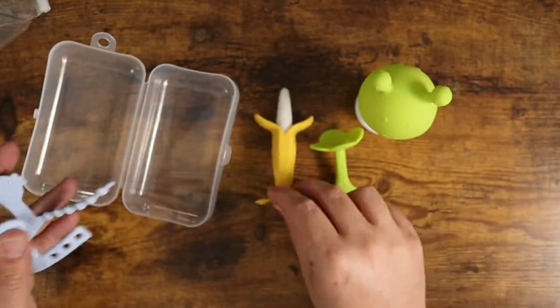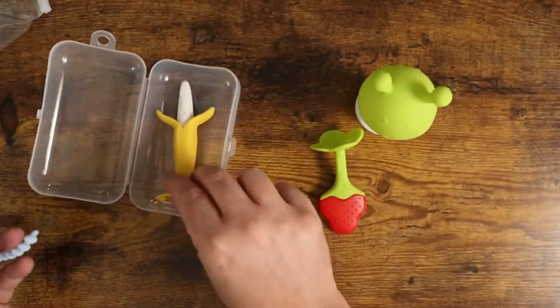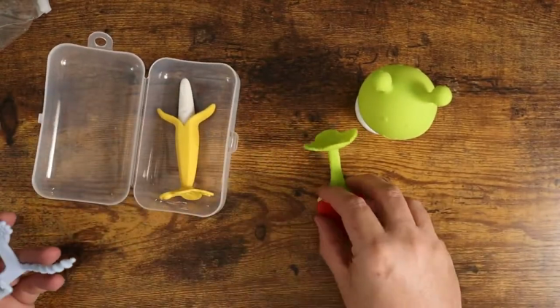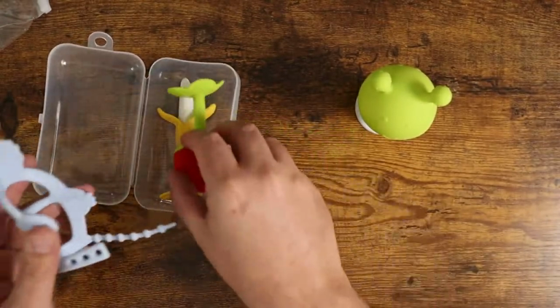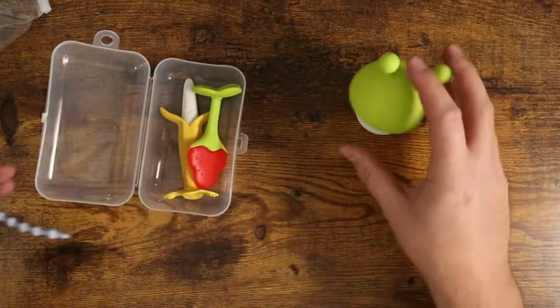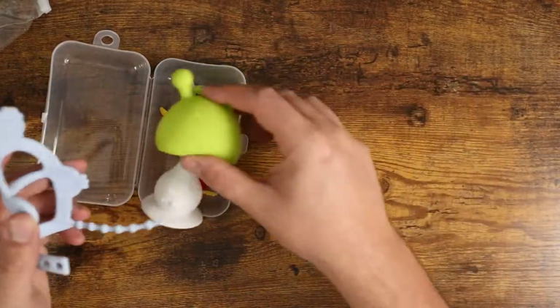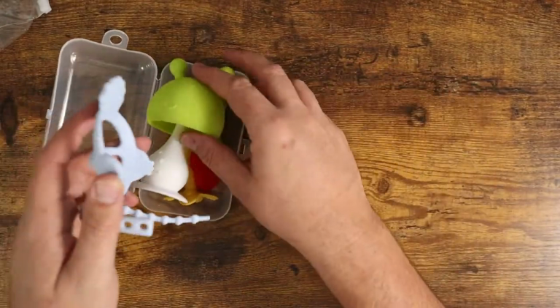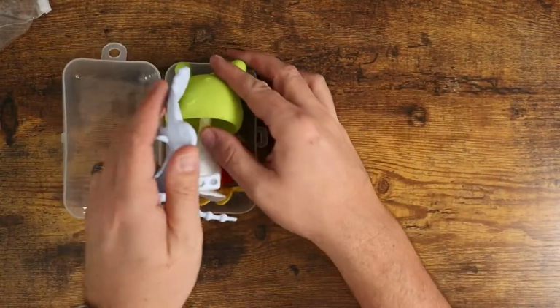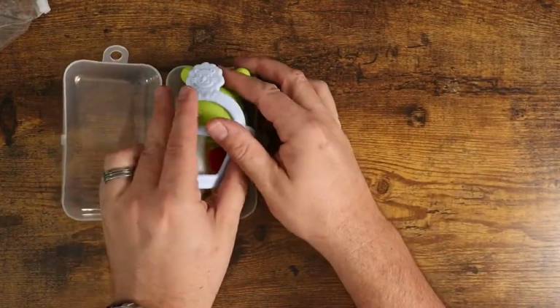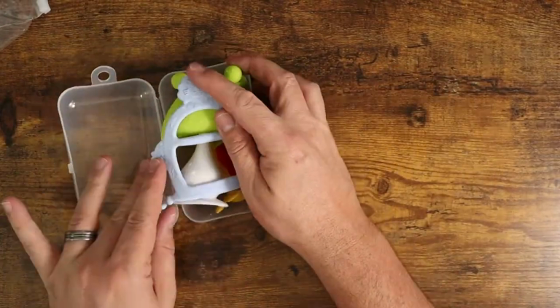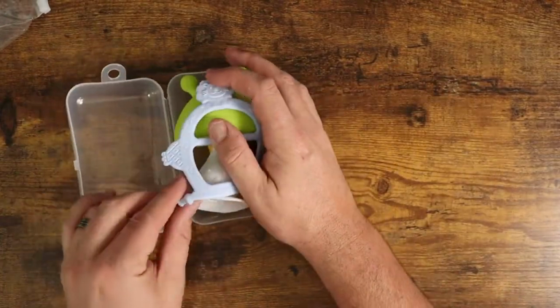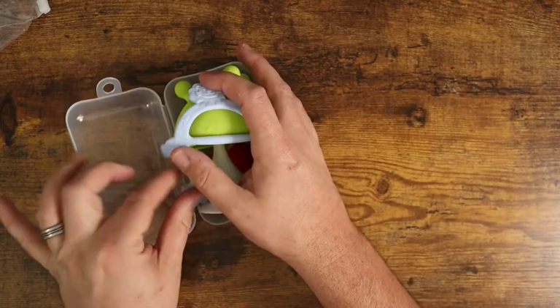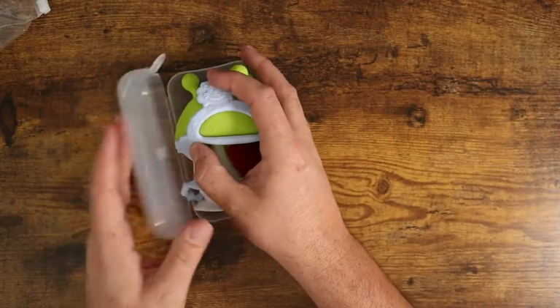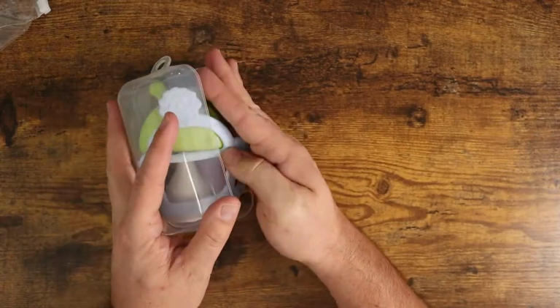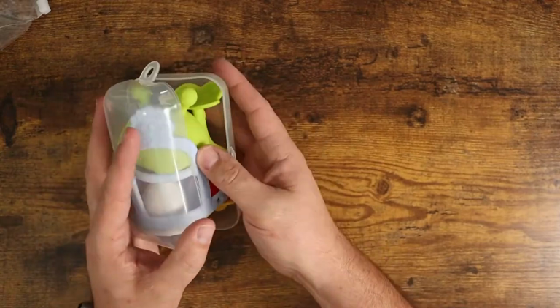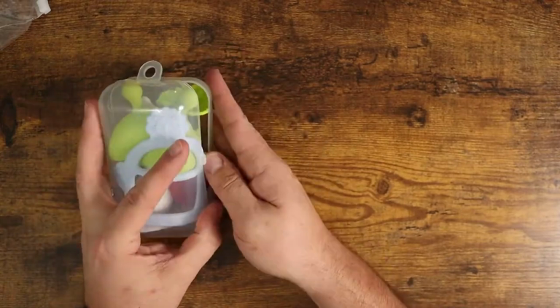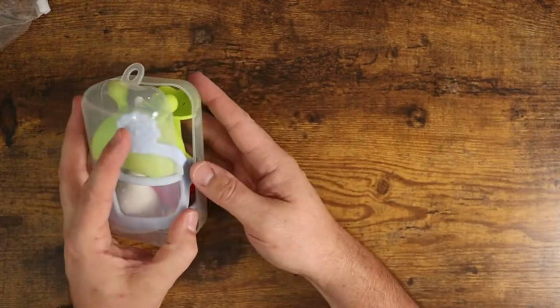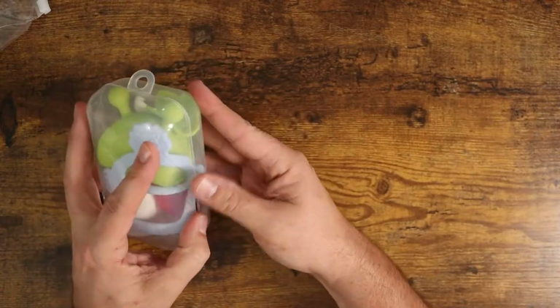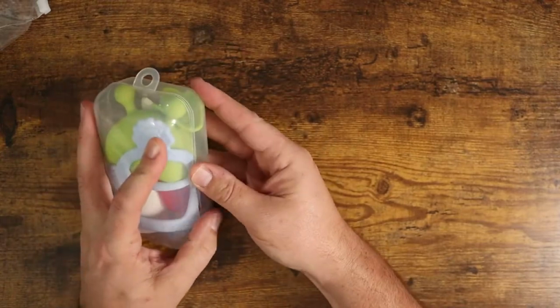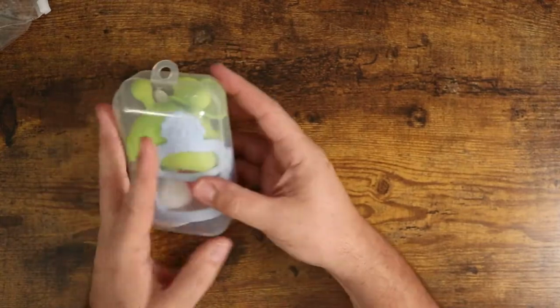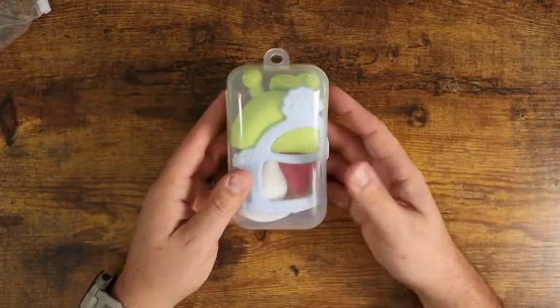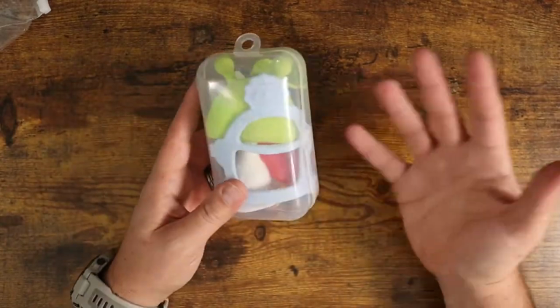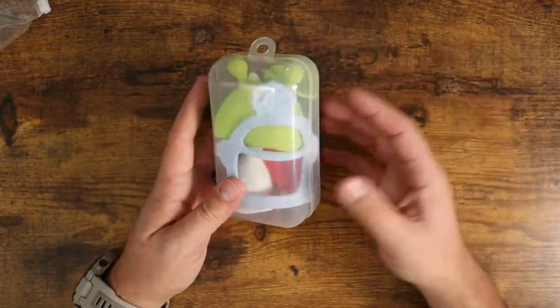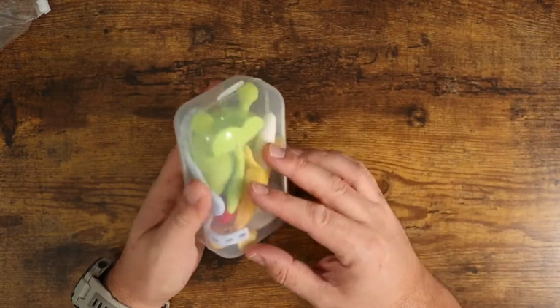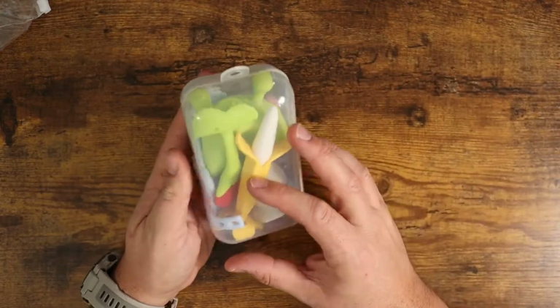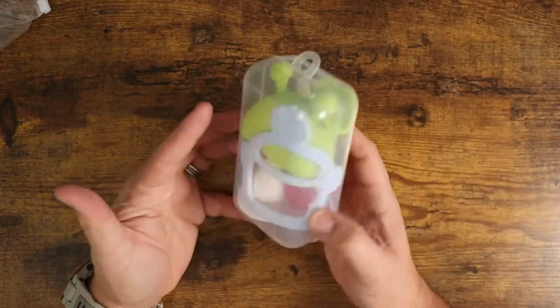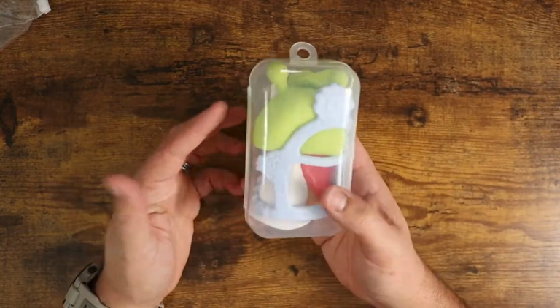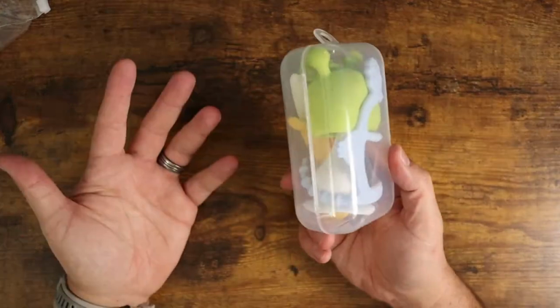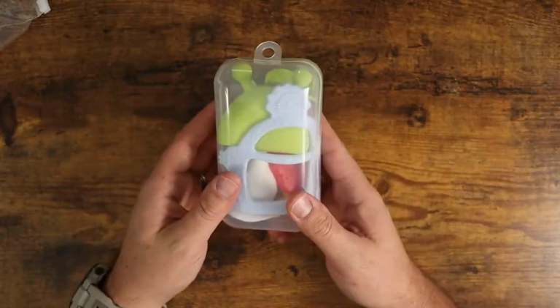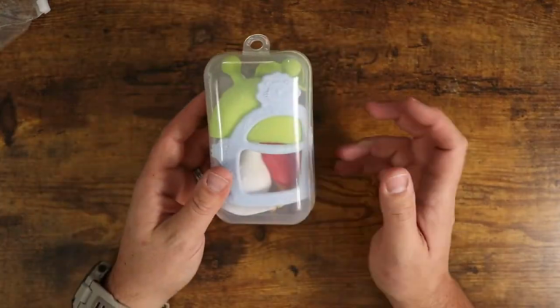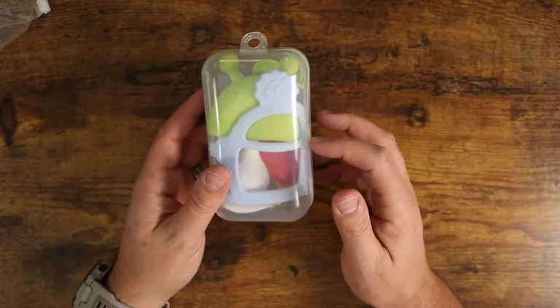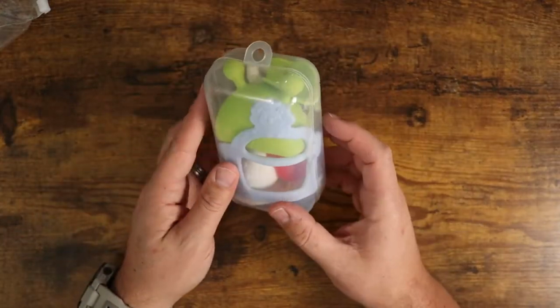It's also nice because it just comes in a very convenient little carrying case that you can put everything in and take with you. It's a great little thing to take on the go — throw it in your diaper bag or in the car and just keep it around for when that baby needs something to chew on.